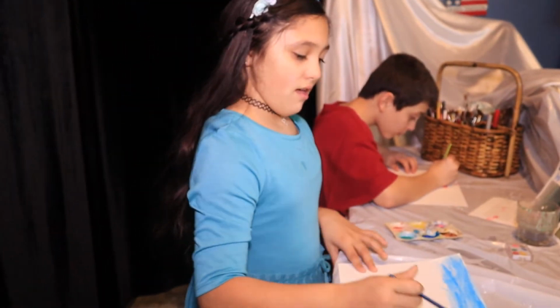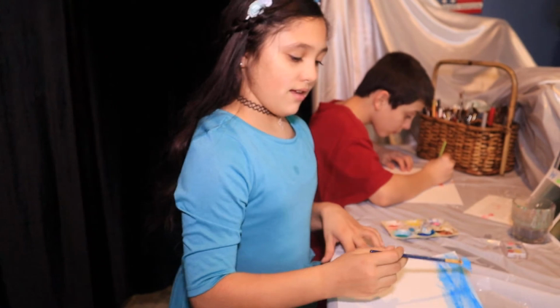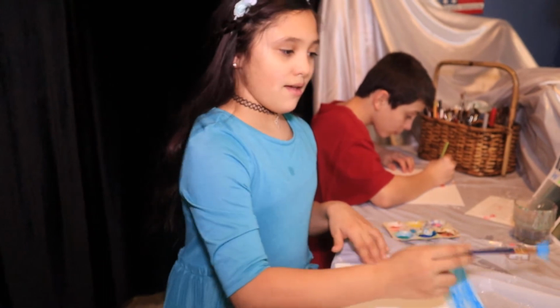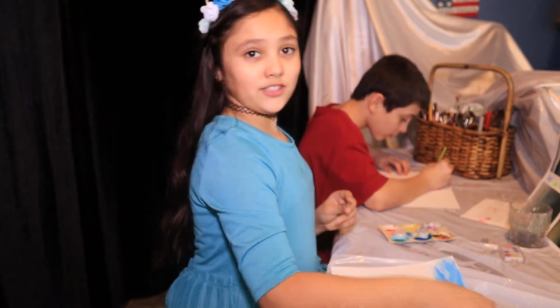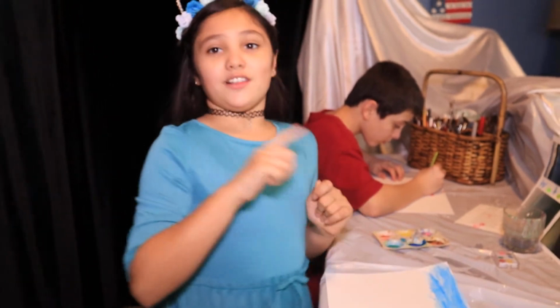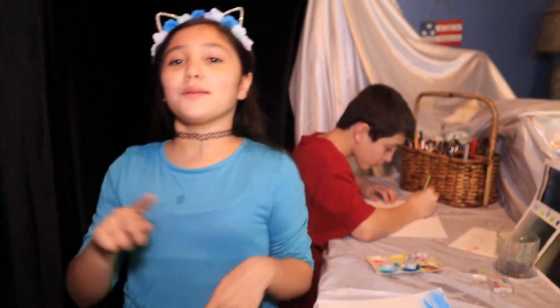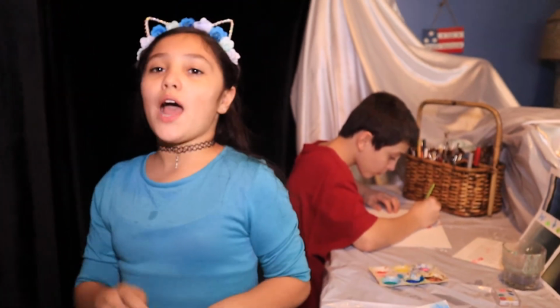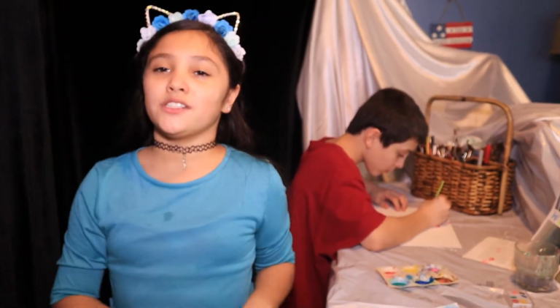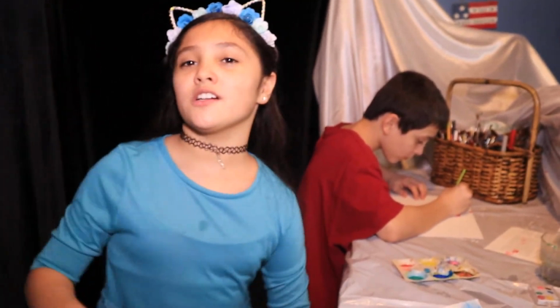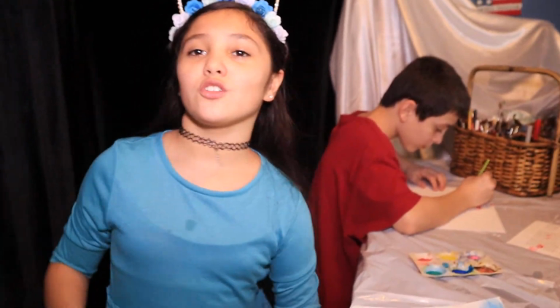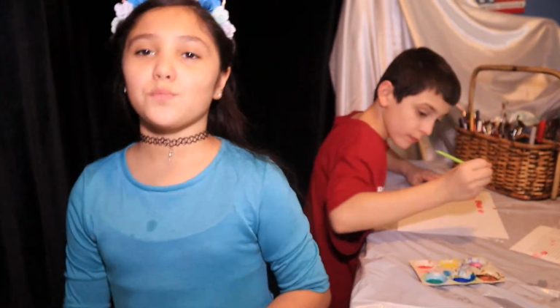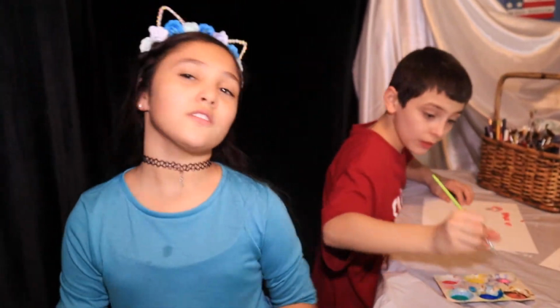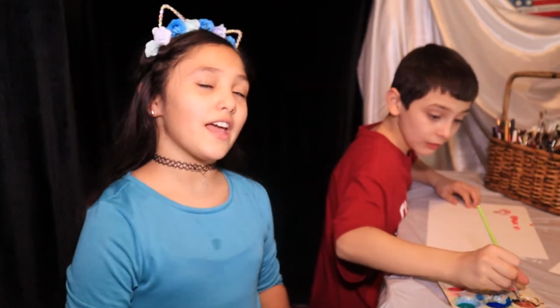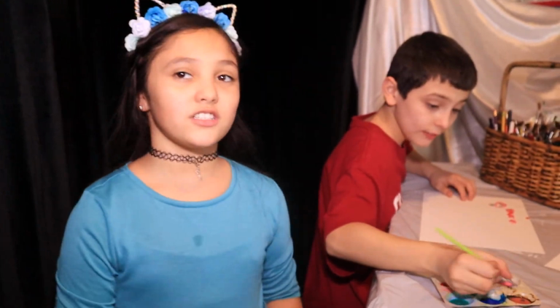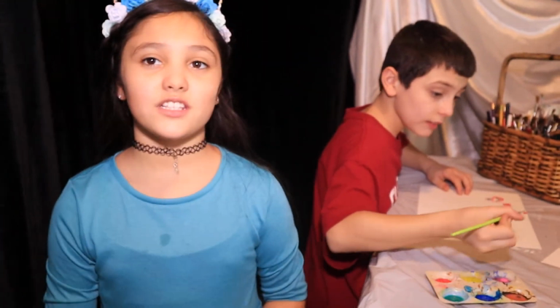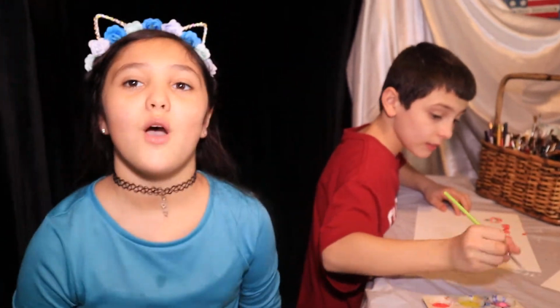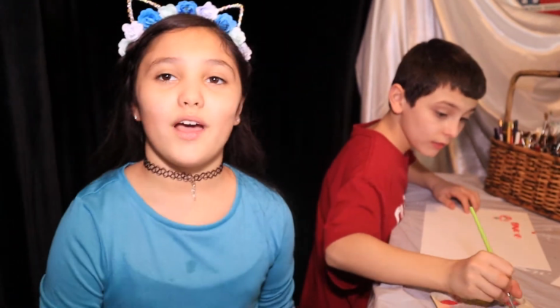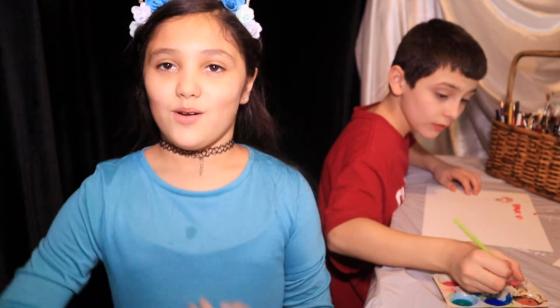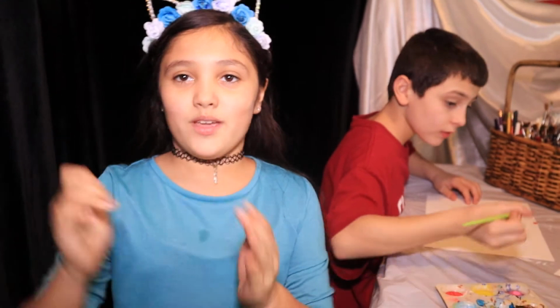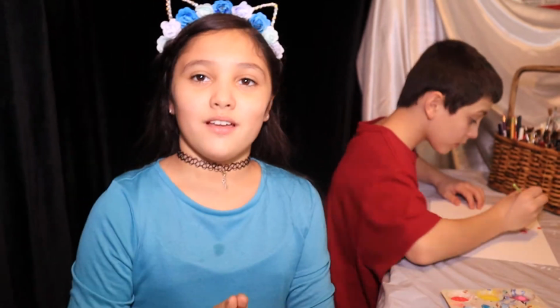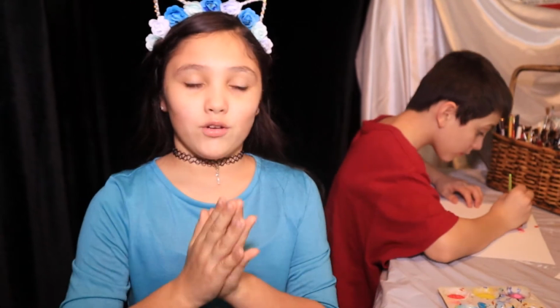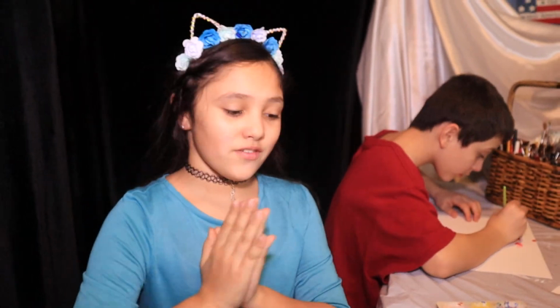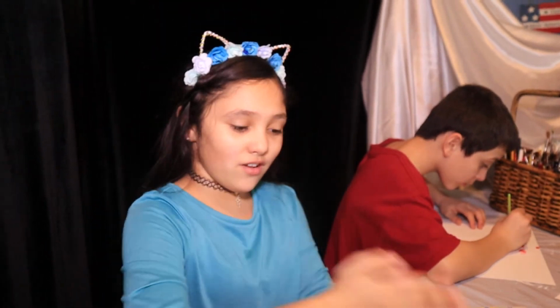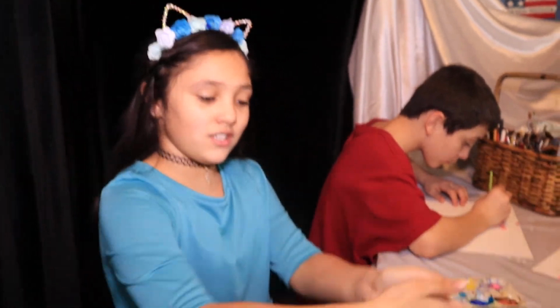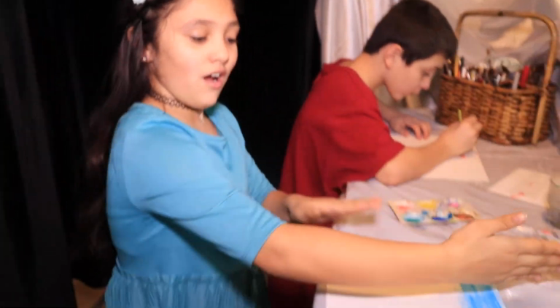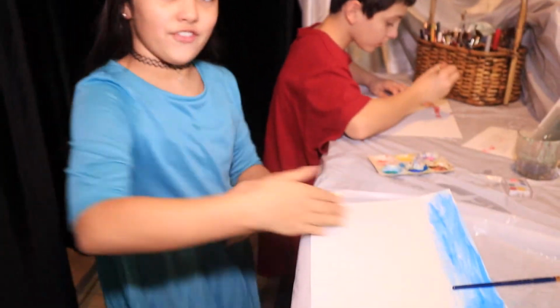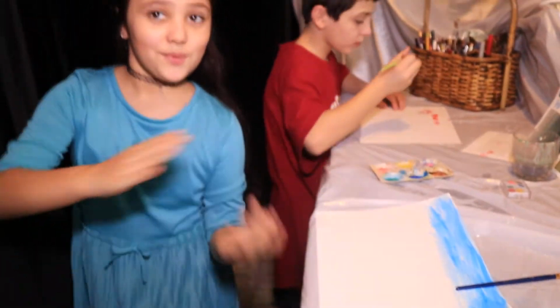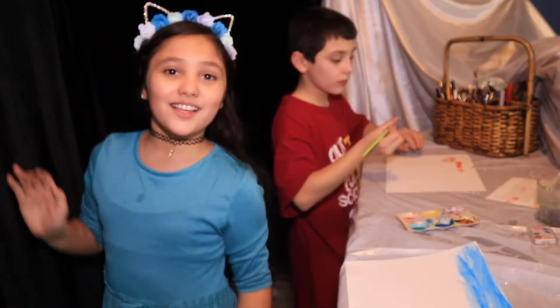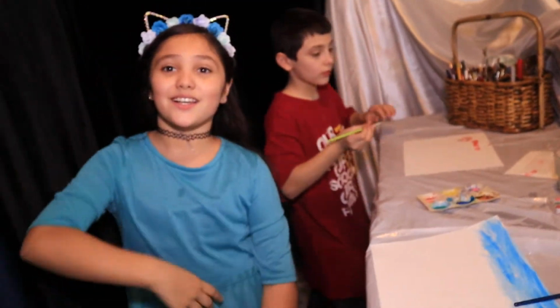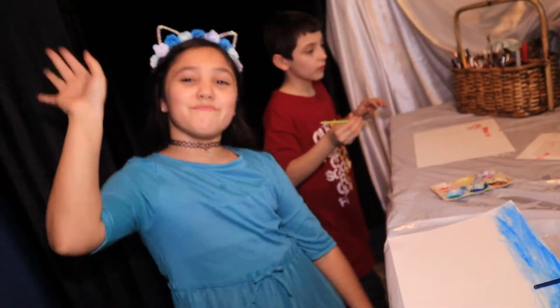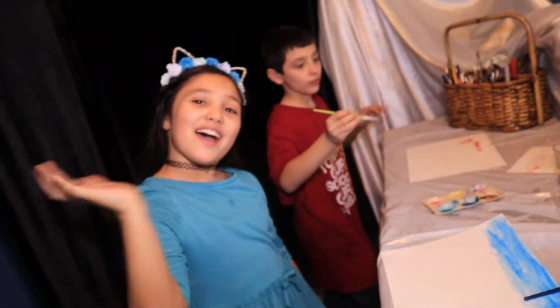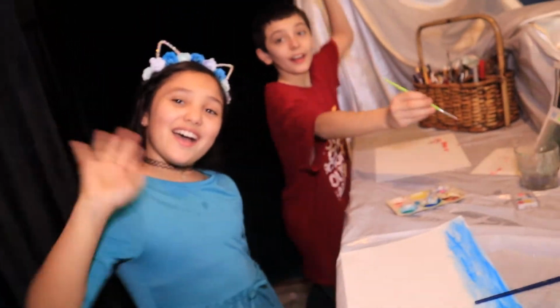Make sure to like, subscribe, and turn on those notifications to see when we post a new video to see our finished products. Goodbye! Bye!